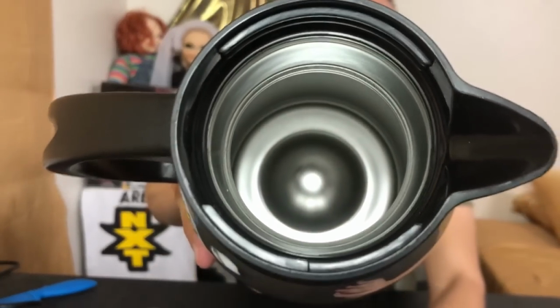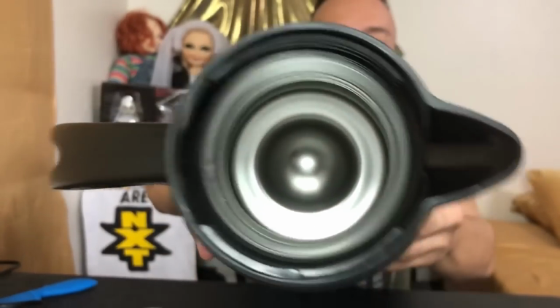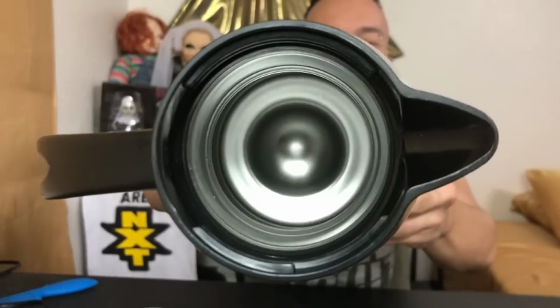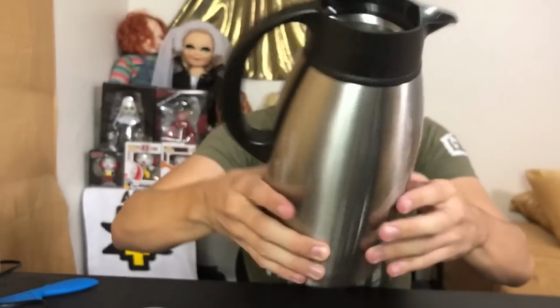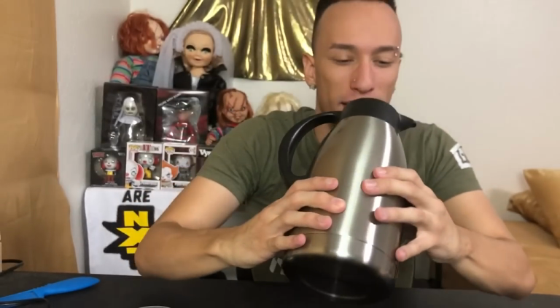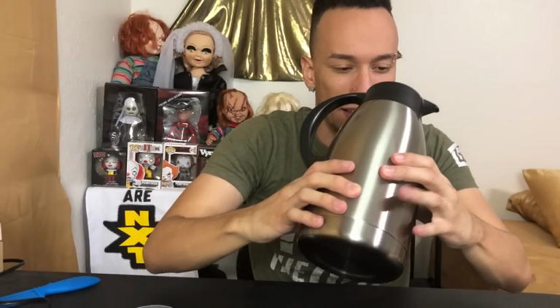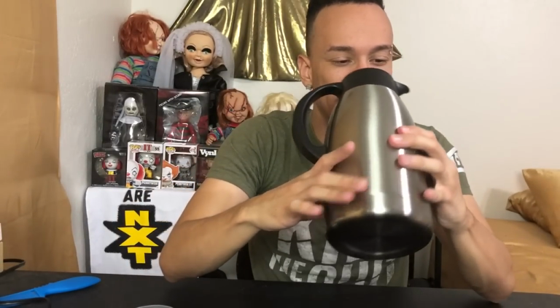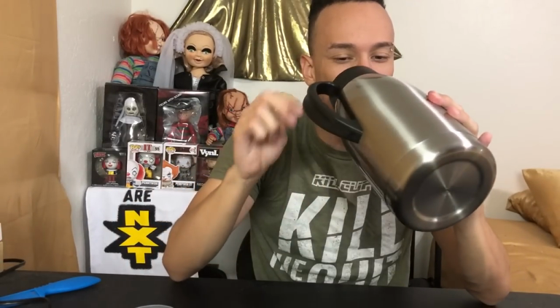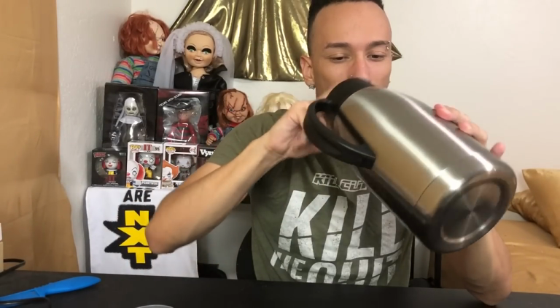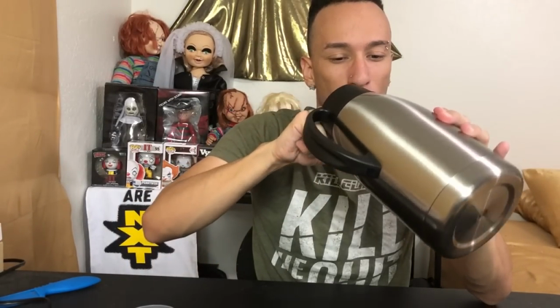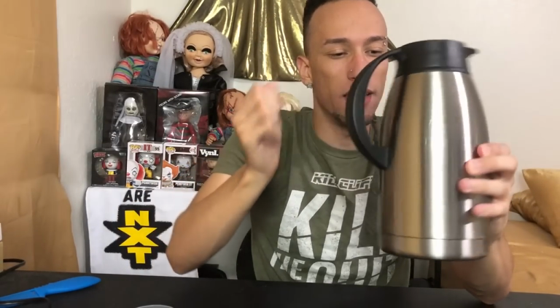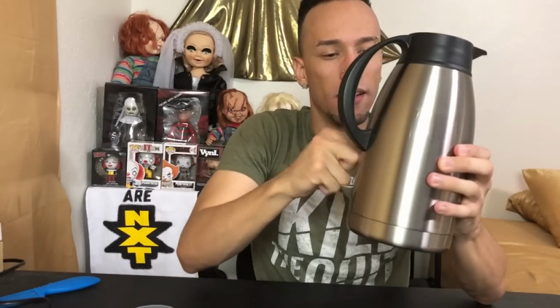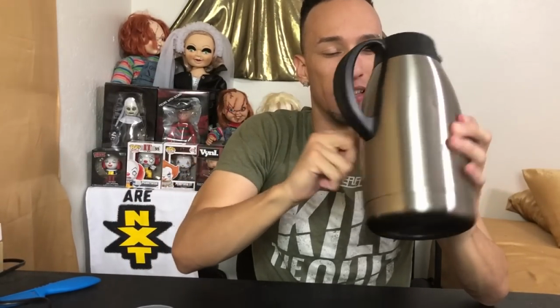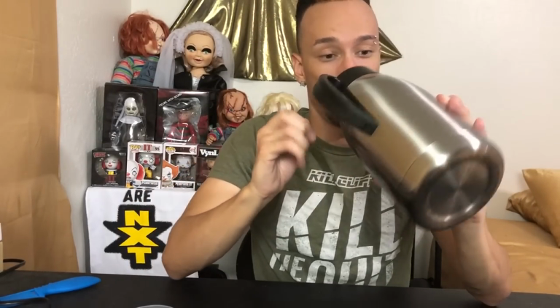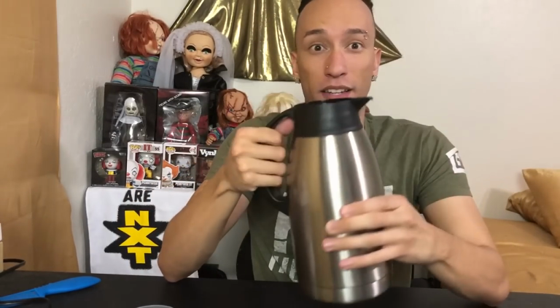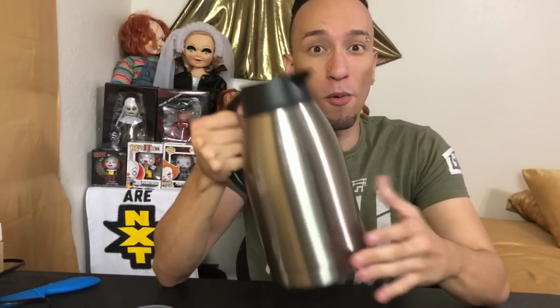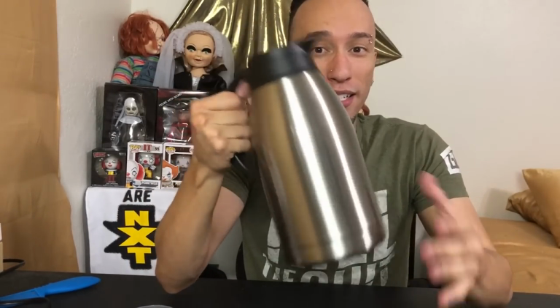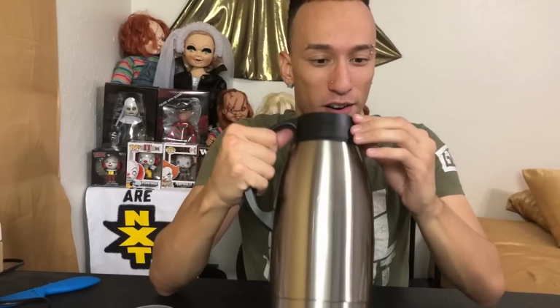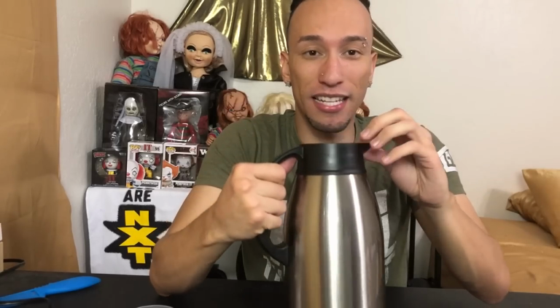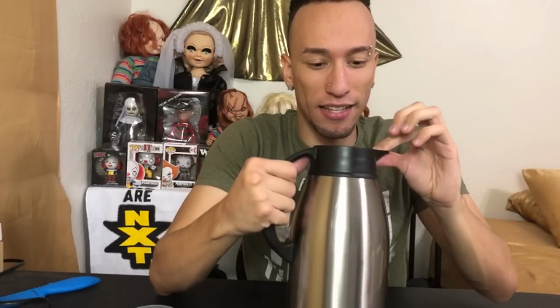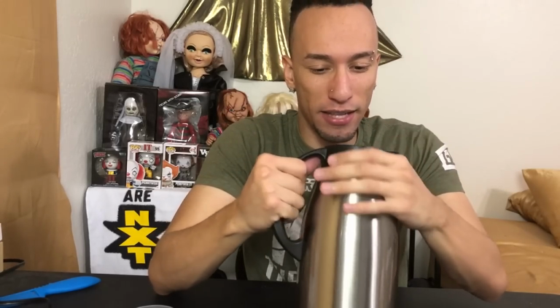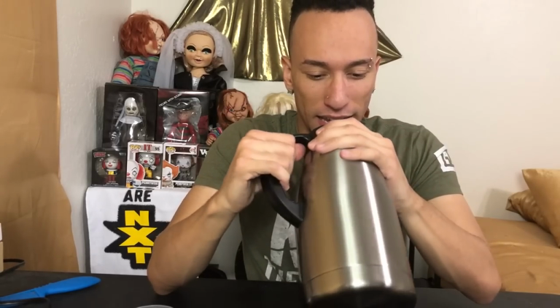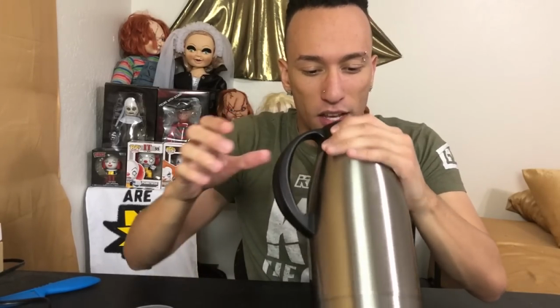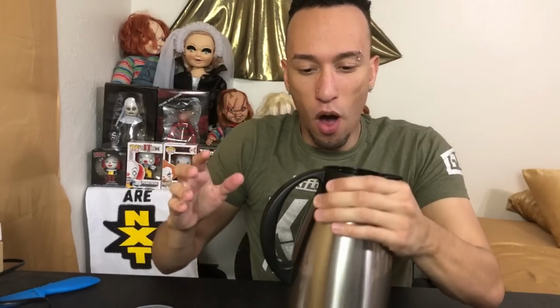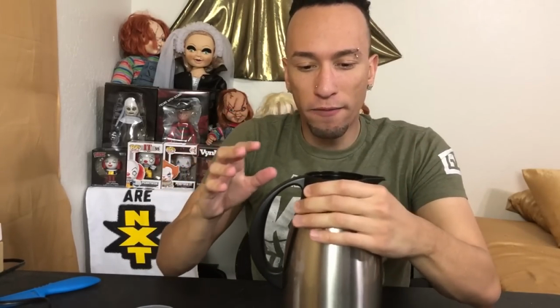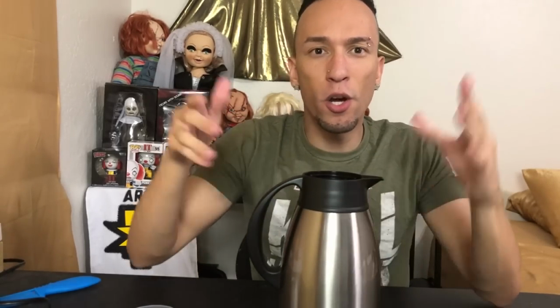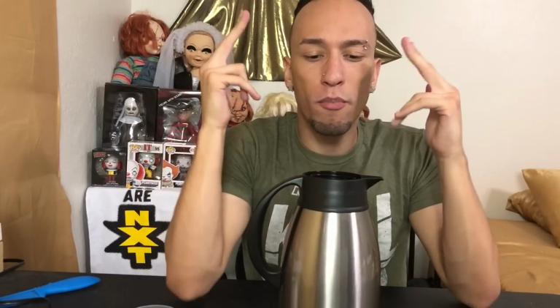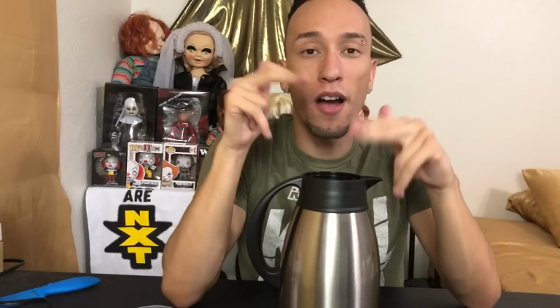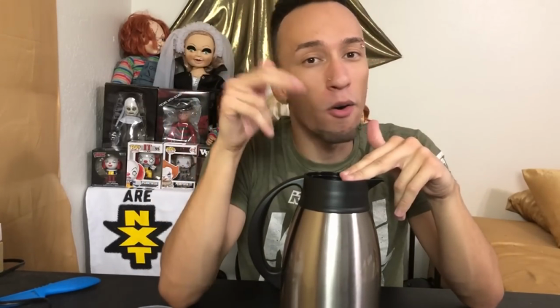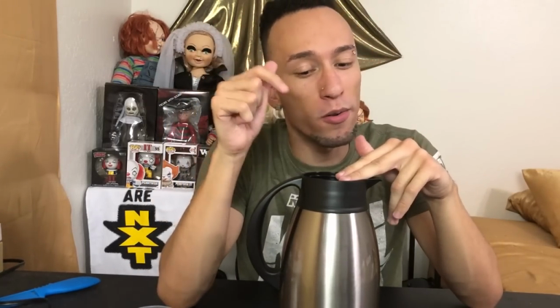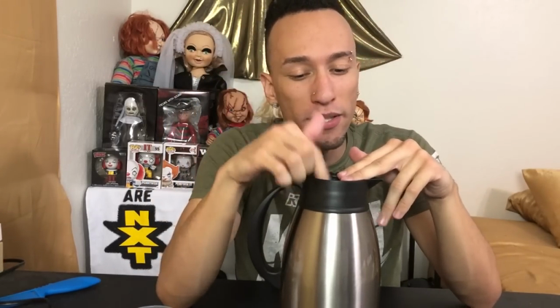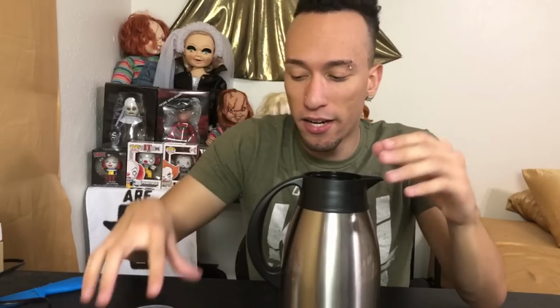Look inside — all metal in there. This is a thick double-walled container, that's exactly how we like it. All you have to do is pour your hot or cold liquids in here.